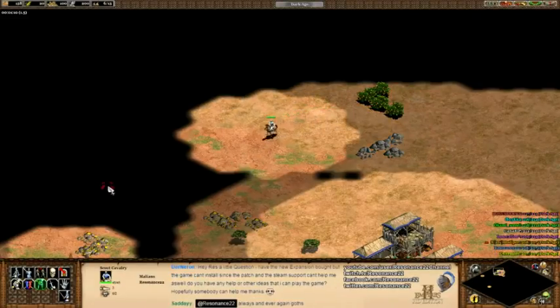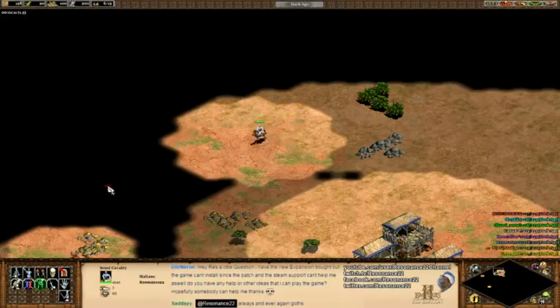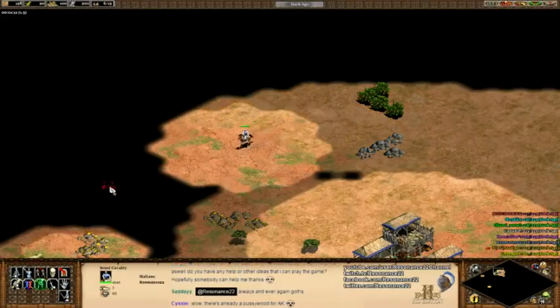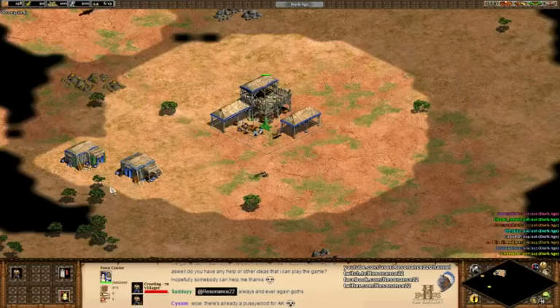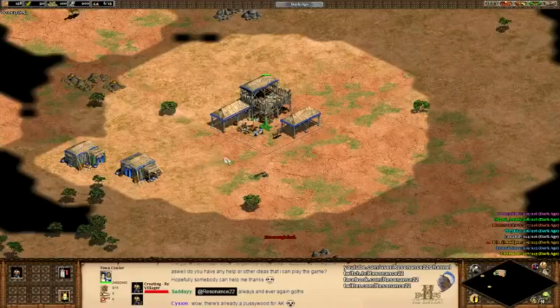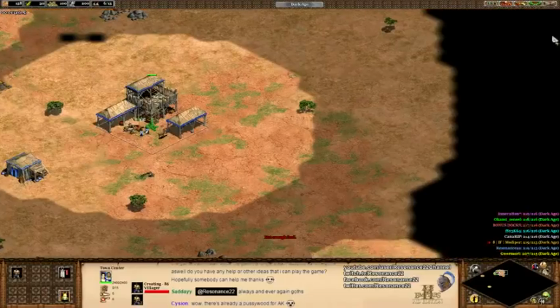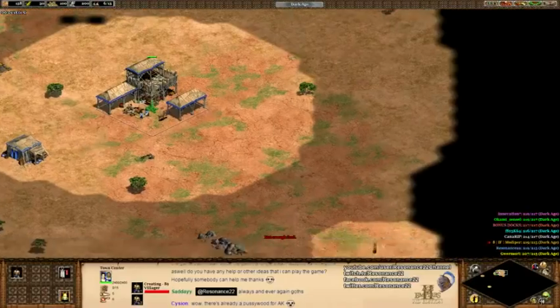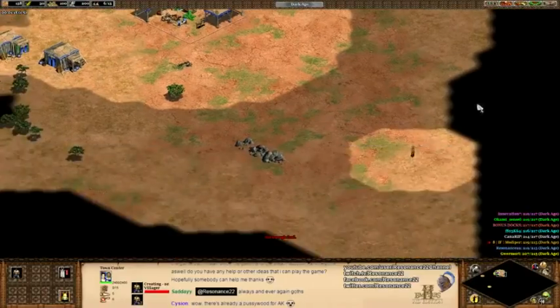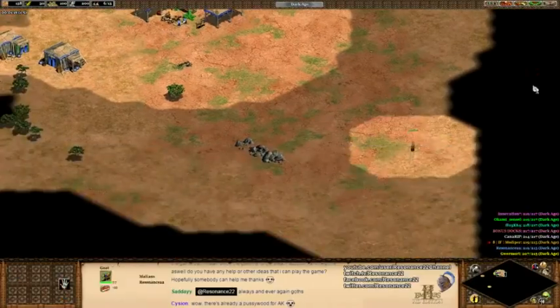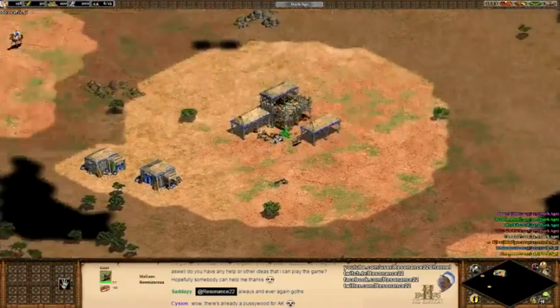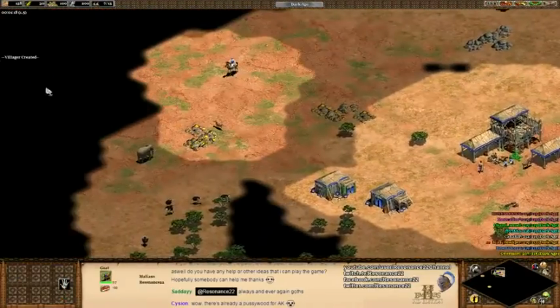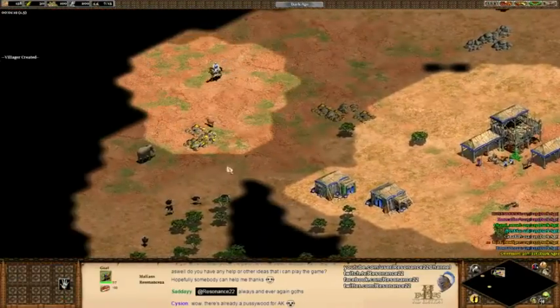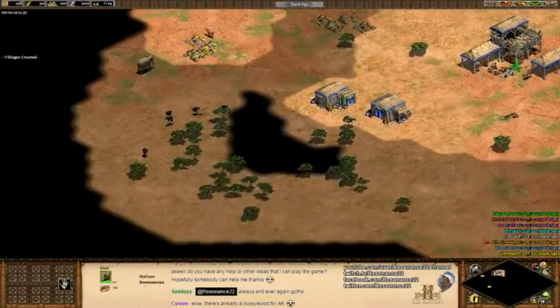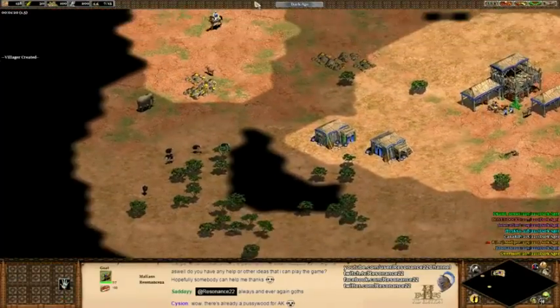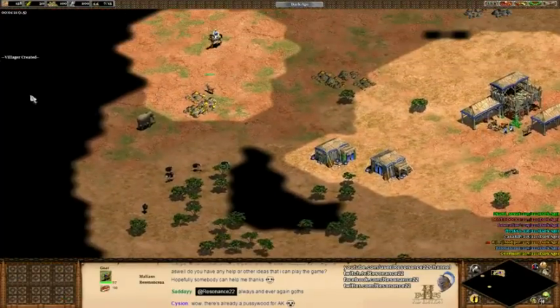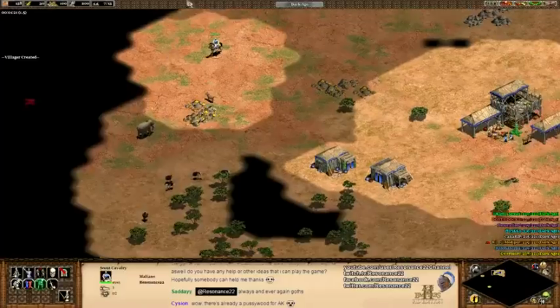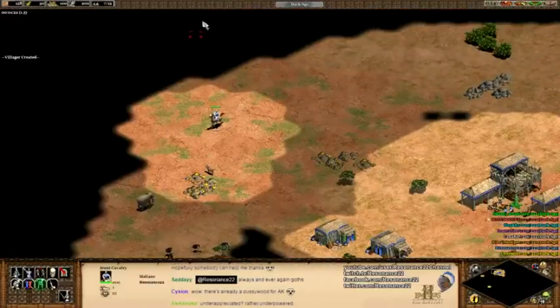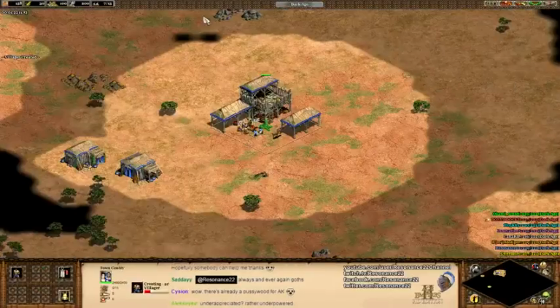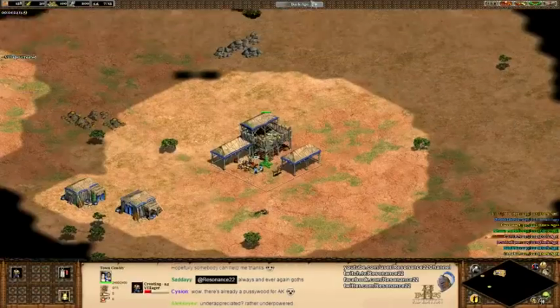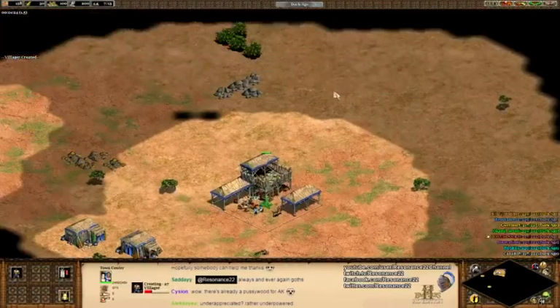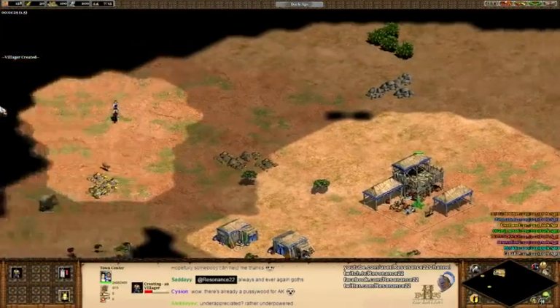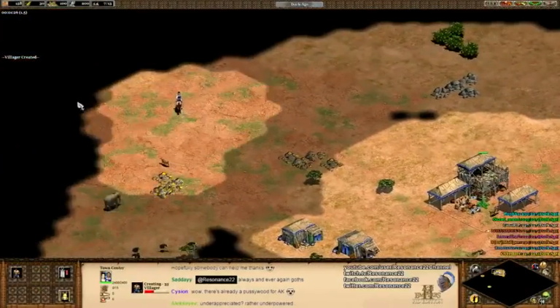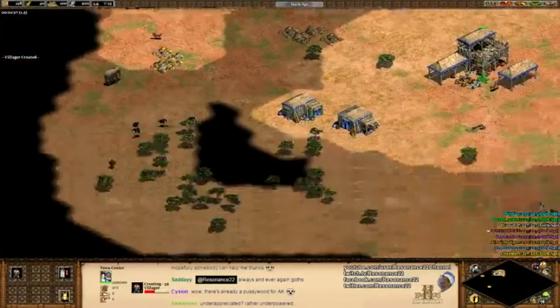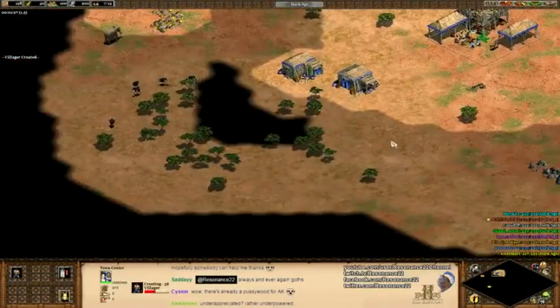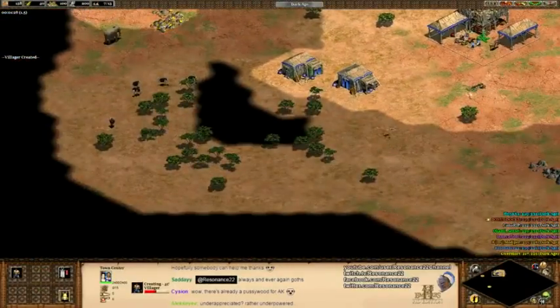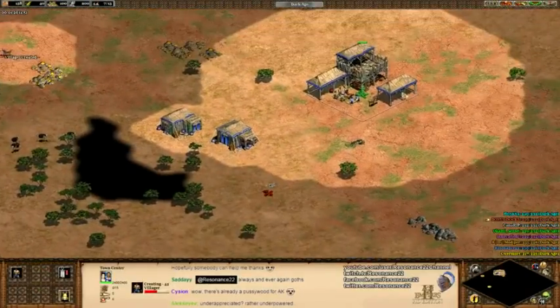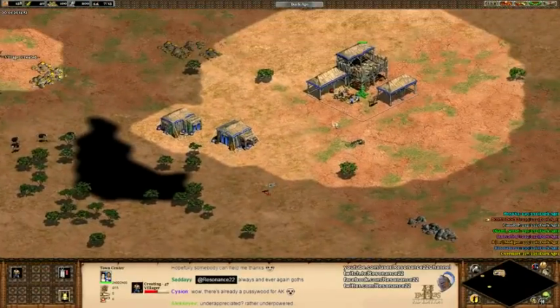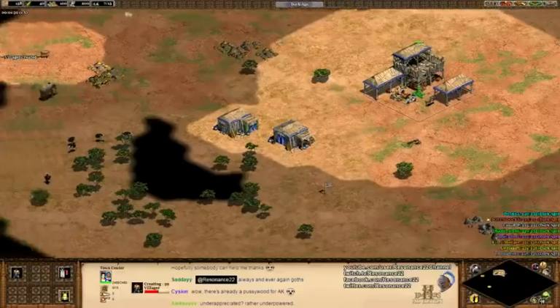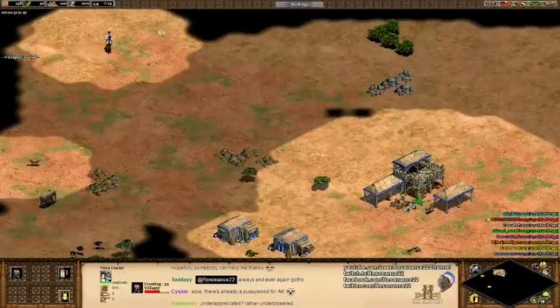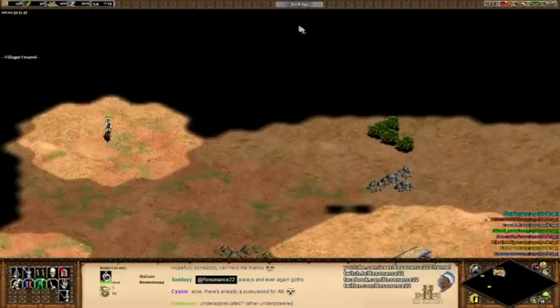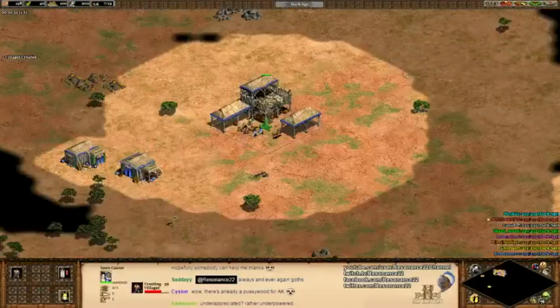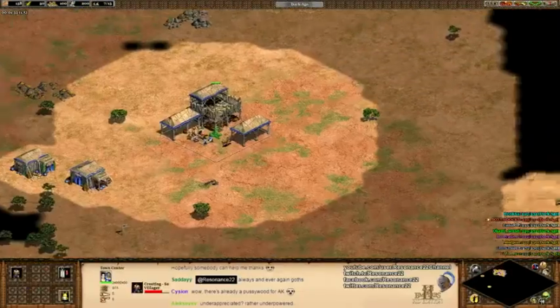Kami is Goths — be warned — or I thank the Black Winds. Thankfully I'm the Malians though, so I should be okay. This map is very similar to Arabia, but it has a lot of trees in the middle of the map.